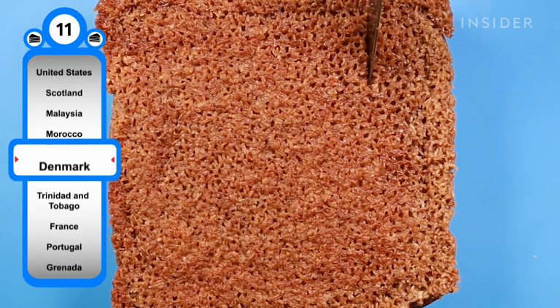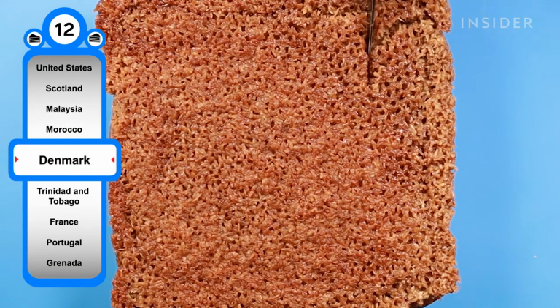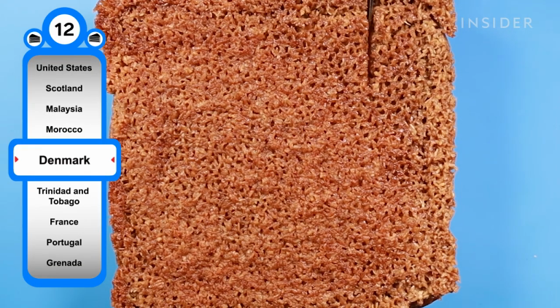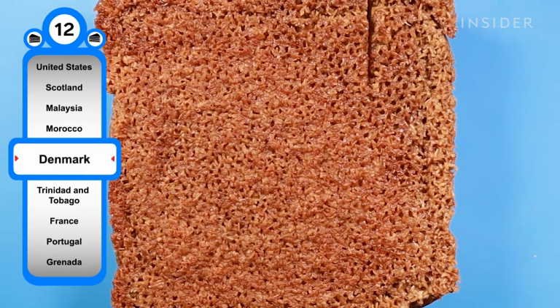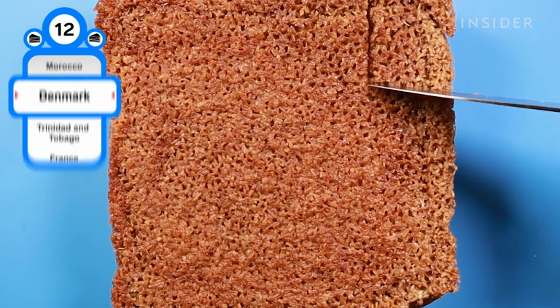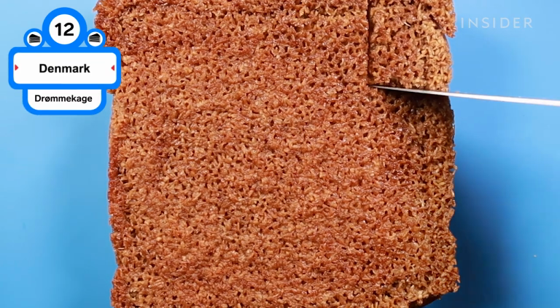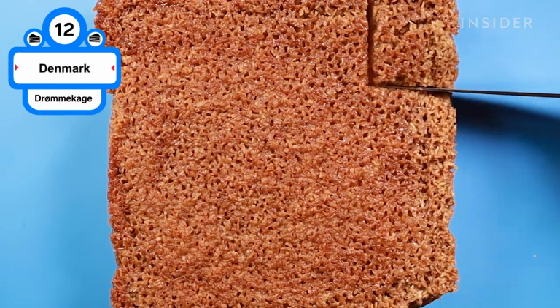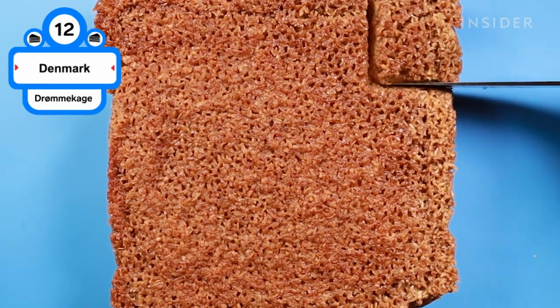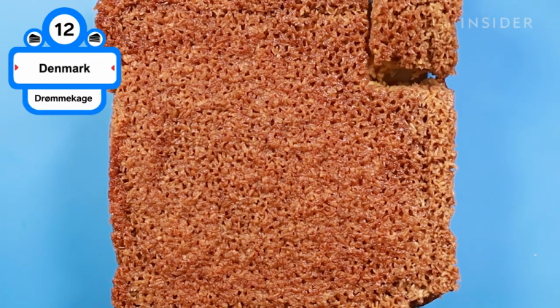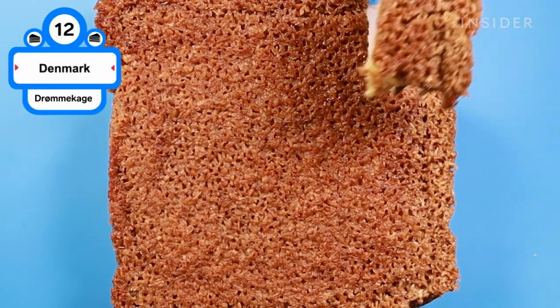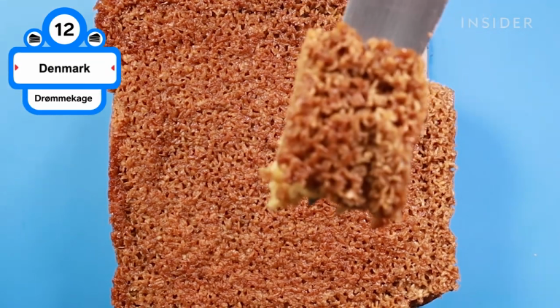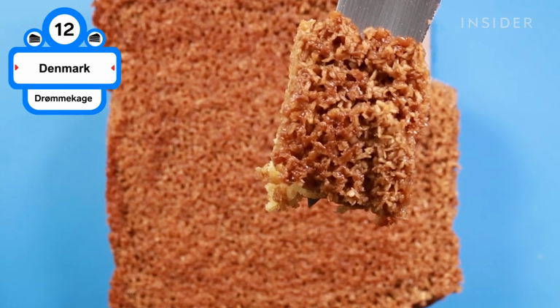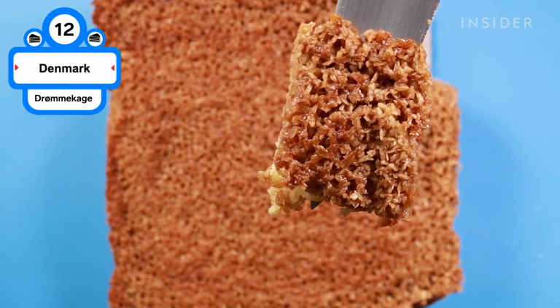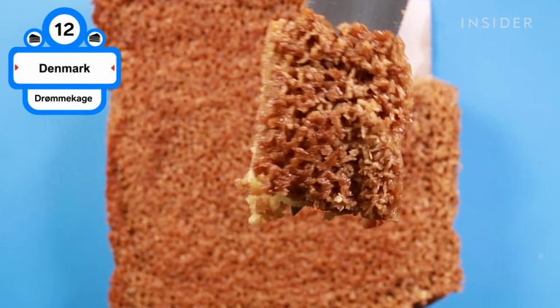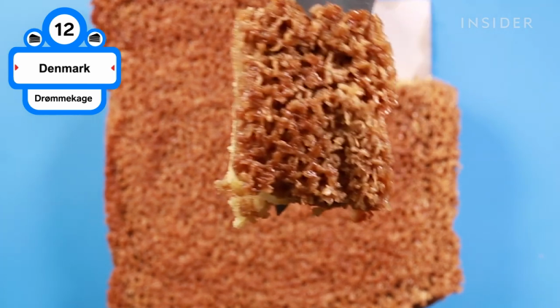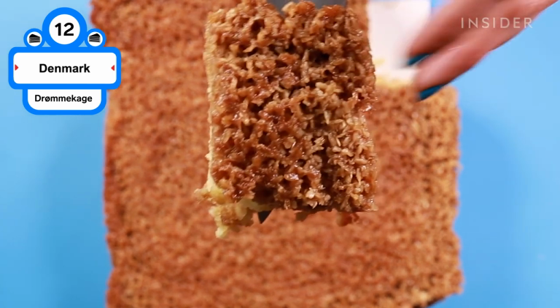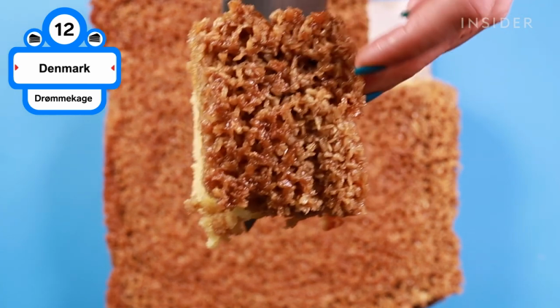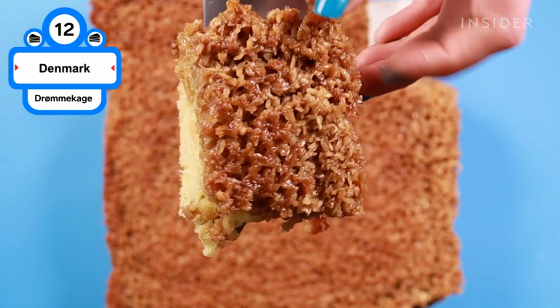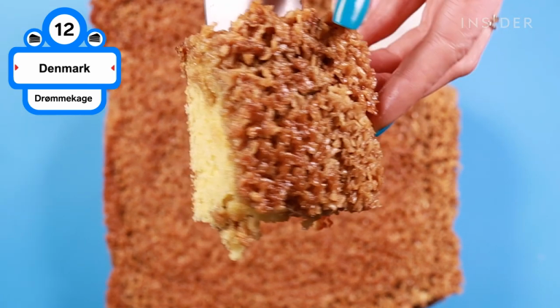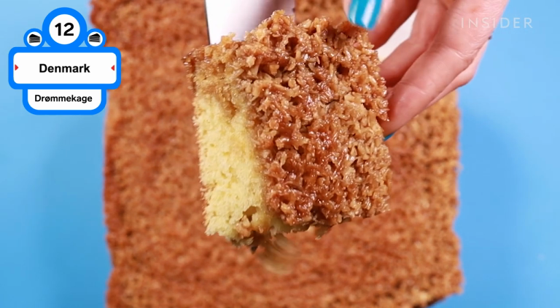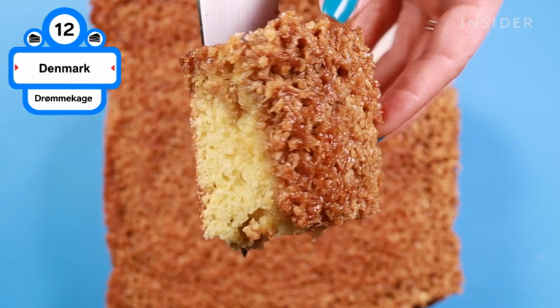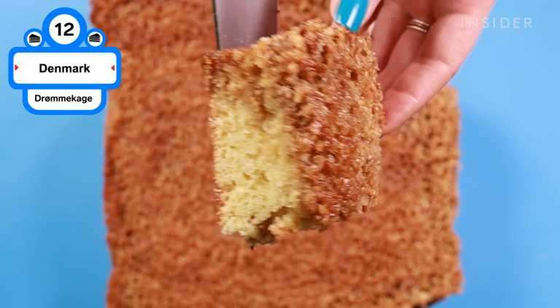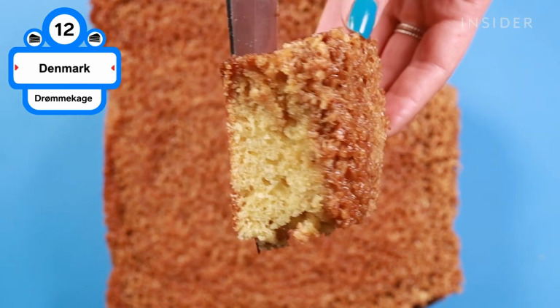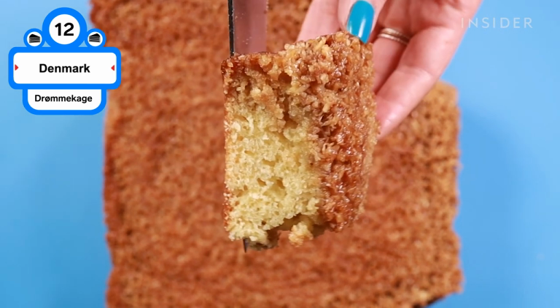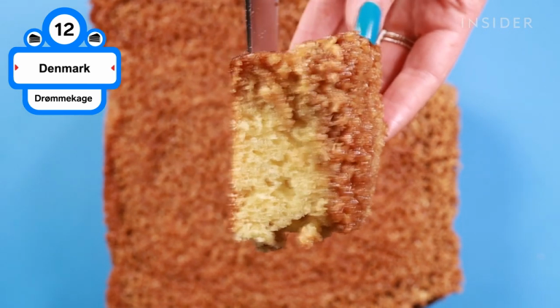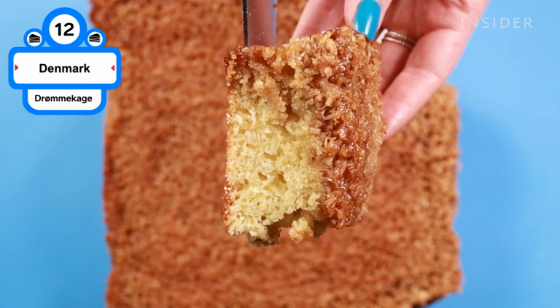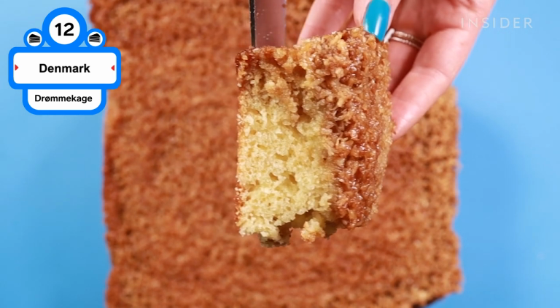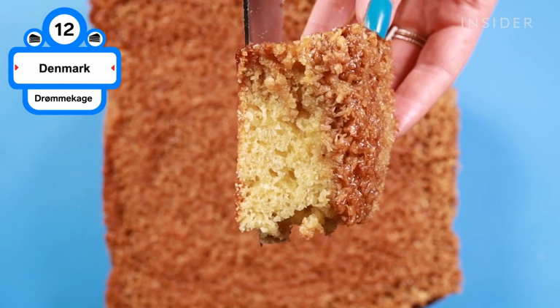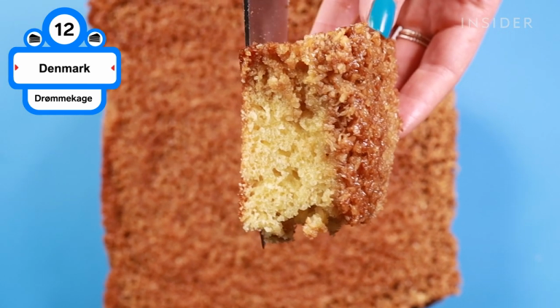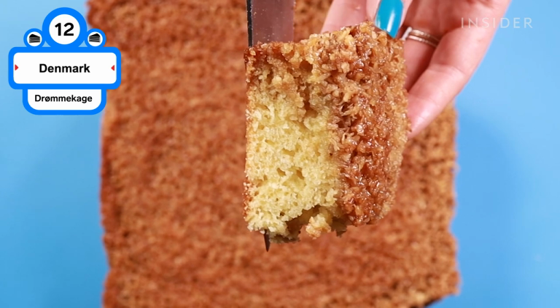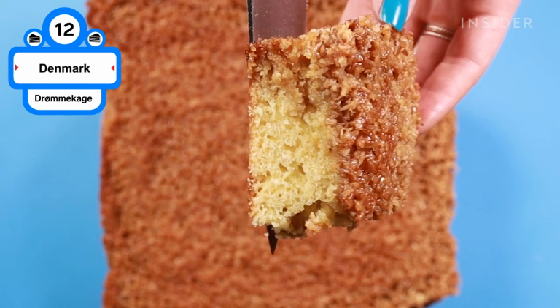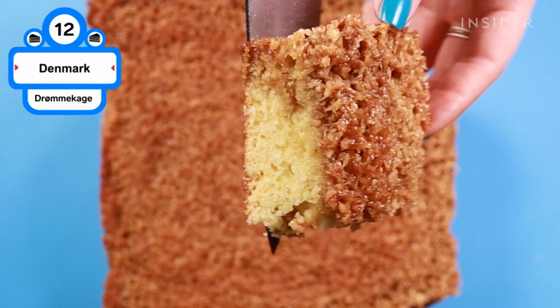Doi-Makay translates to dream cake, and this sweet and crunchy dessert lives up to that name. Rich, buttery cake is topped with caramelized coconut for a delicate slice perfect for any time of the day.